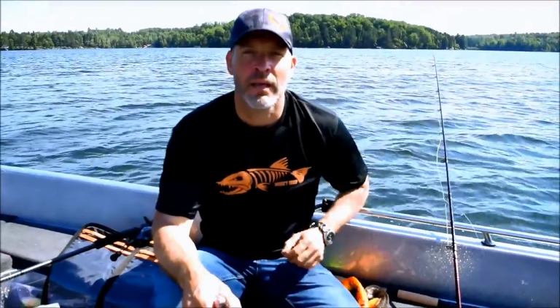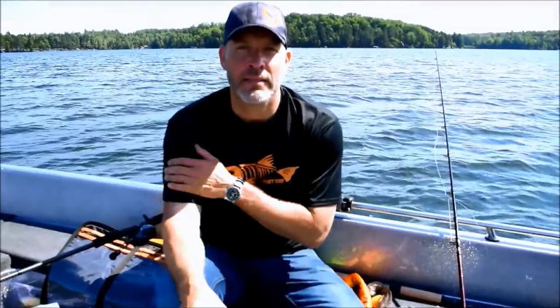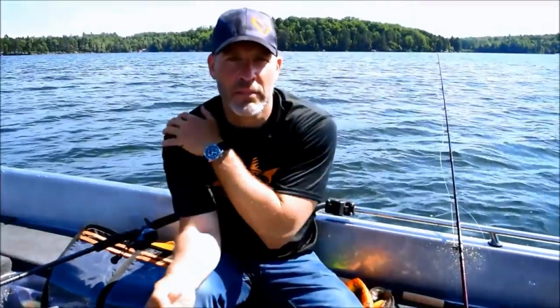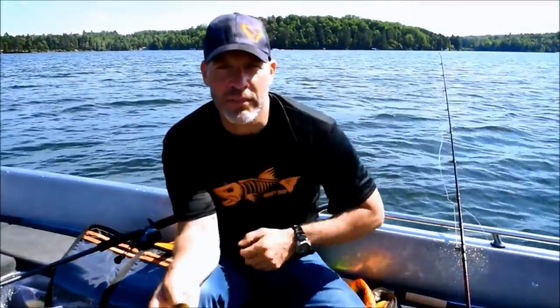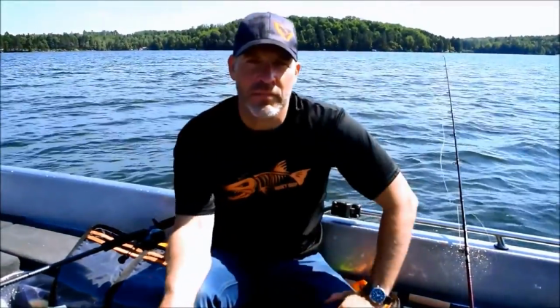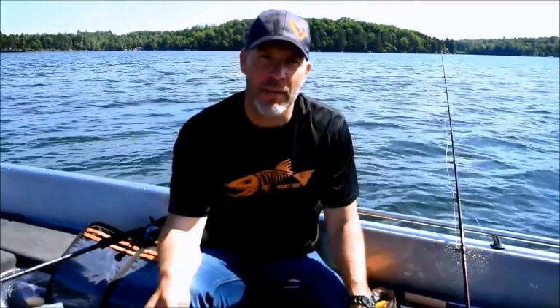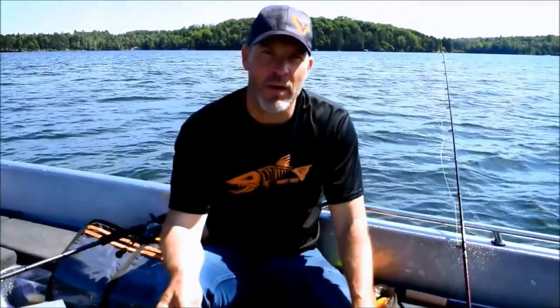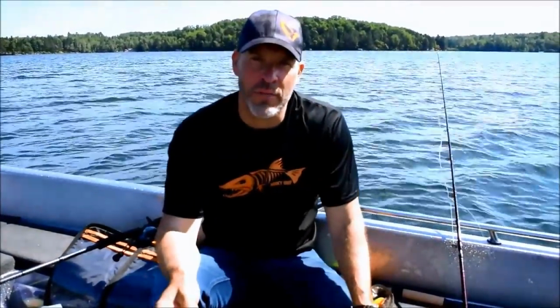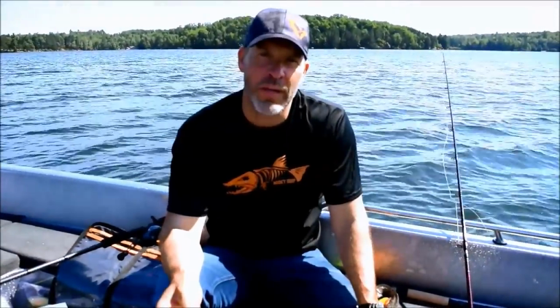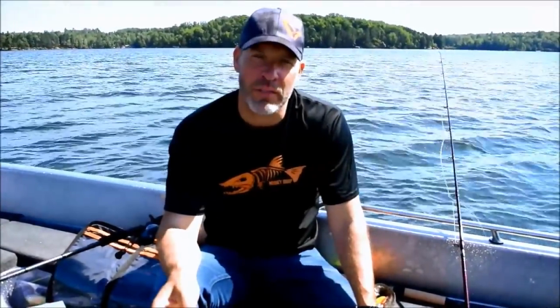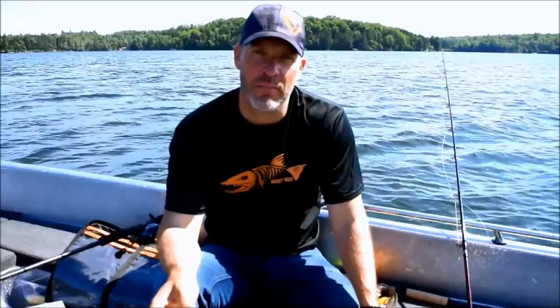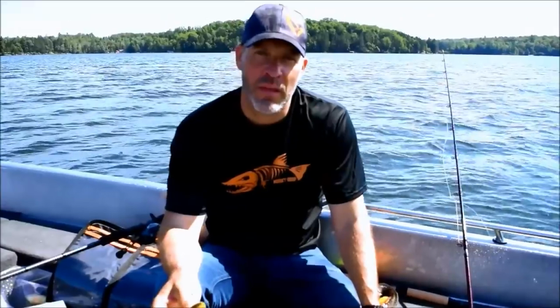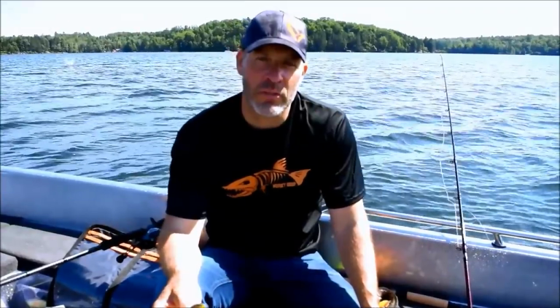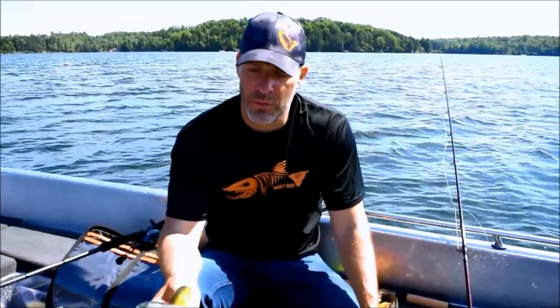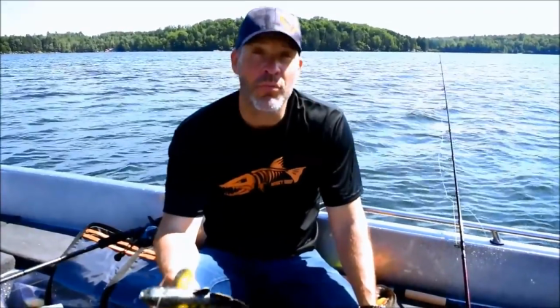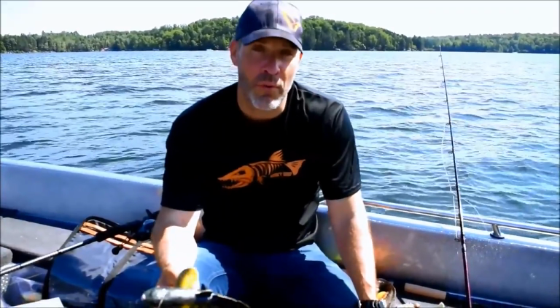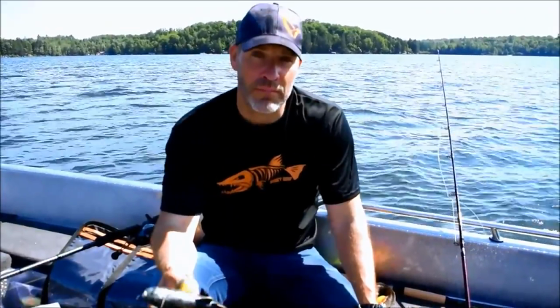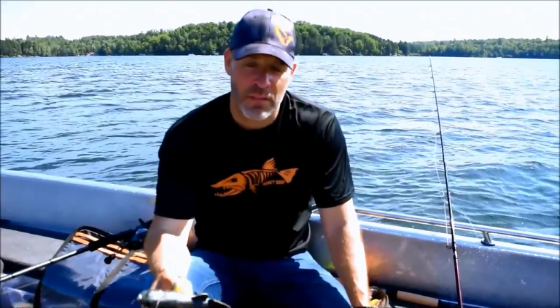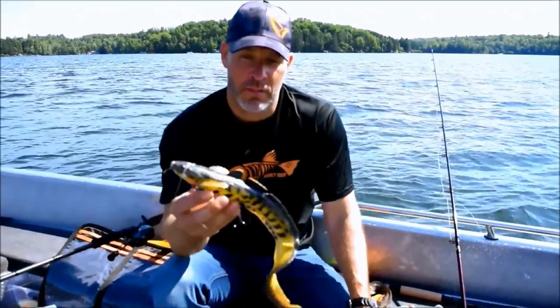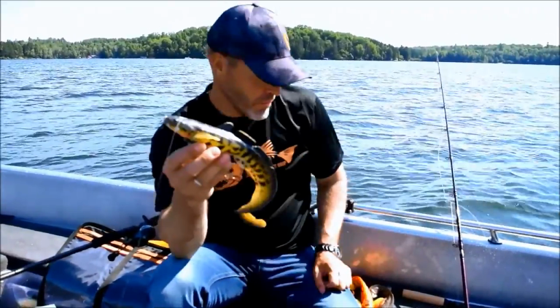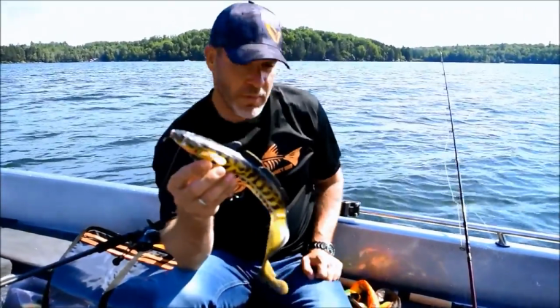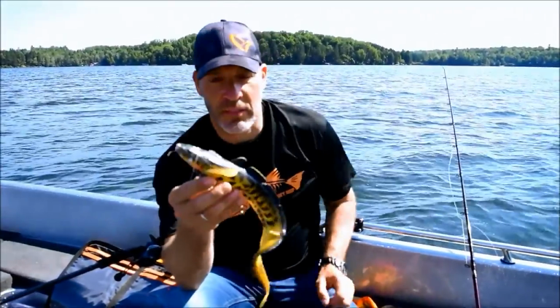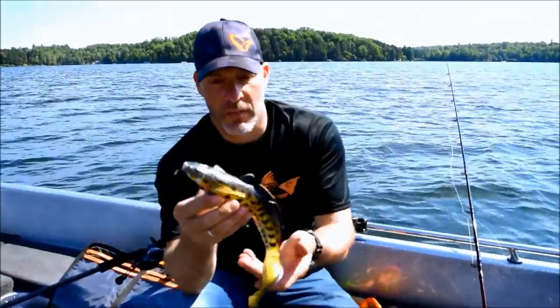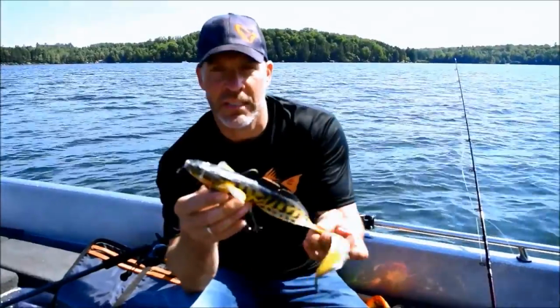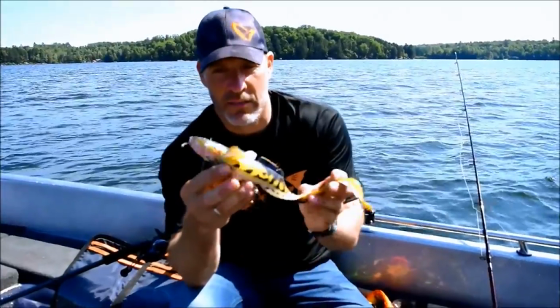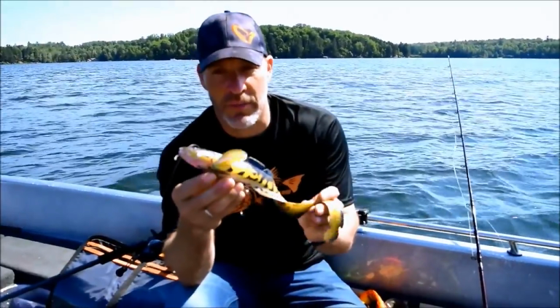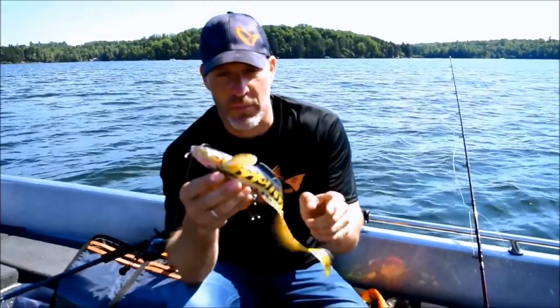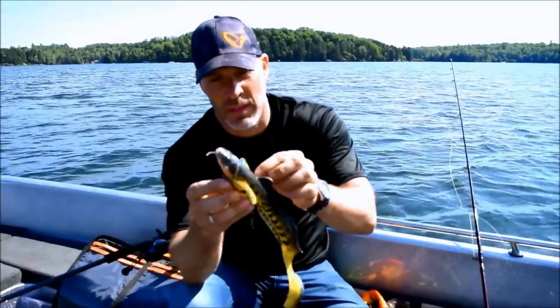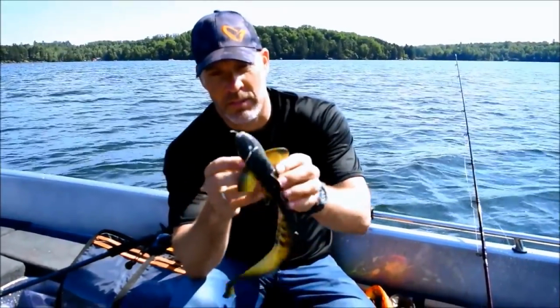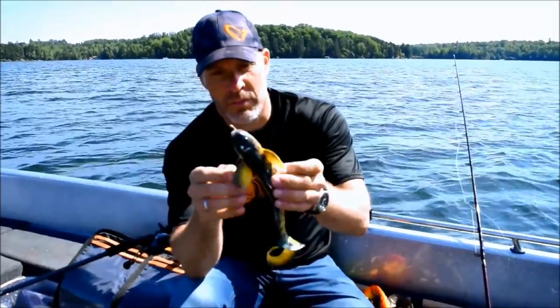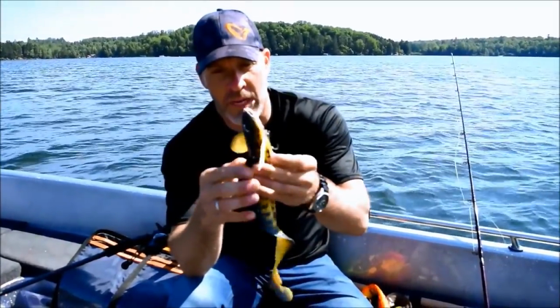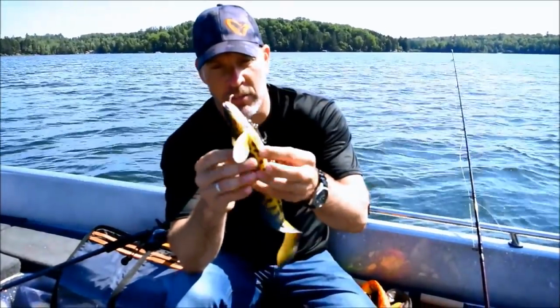Hey guys, I'm Maz from Savage Gear. Today I'm on the water here with Rowley & Helen's Muskie Shop and I want to show you our new 3D Burbot. The 3D Burbot is based on a 3D scan of a real Burbot and it's the first of its kind as a lure.